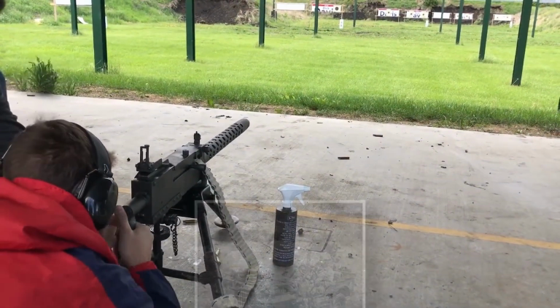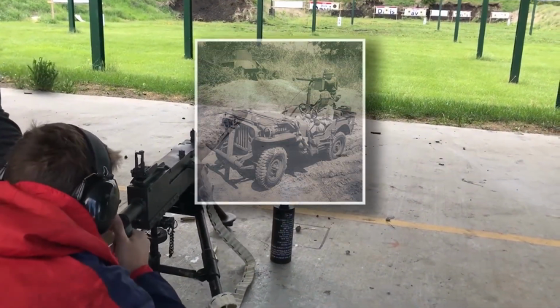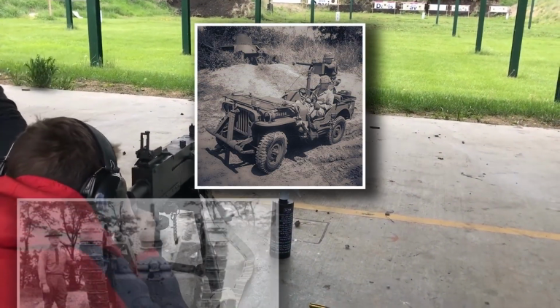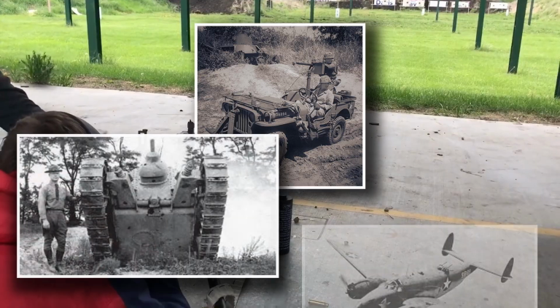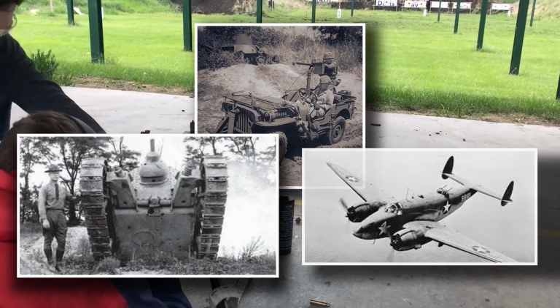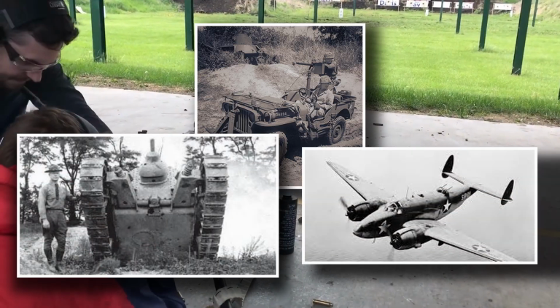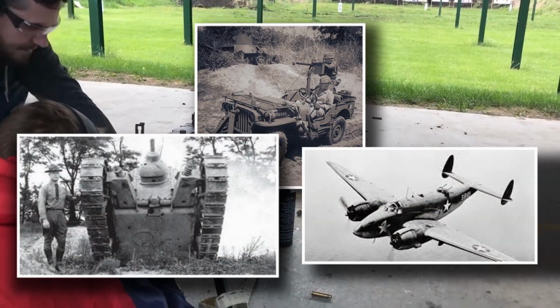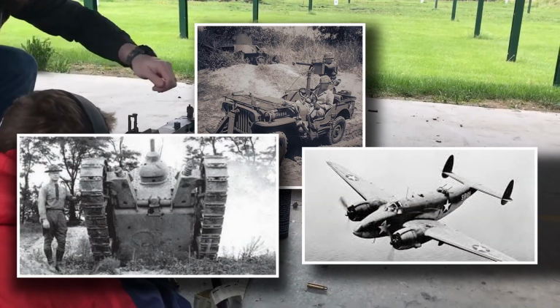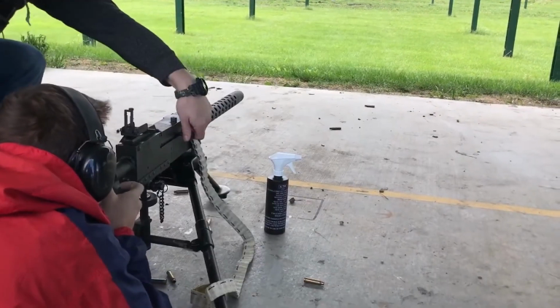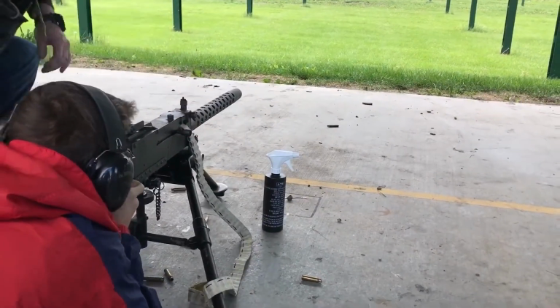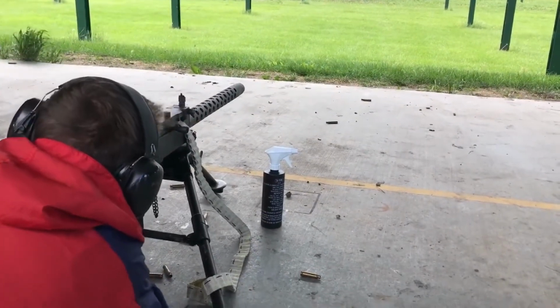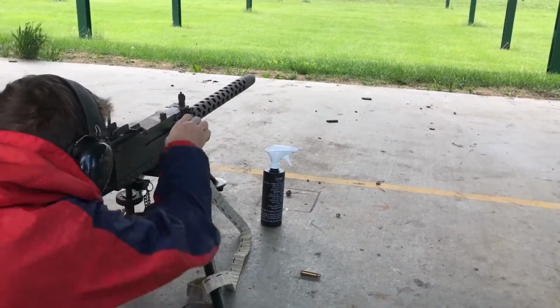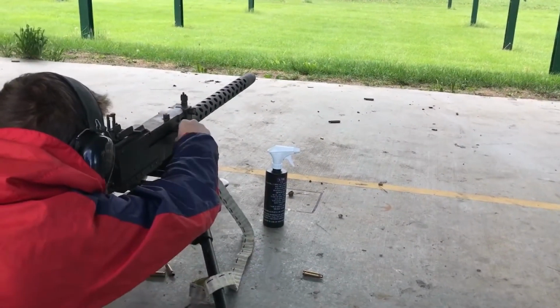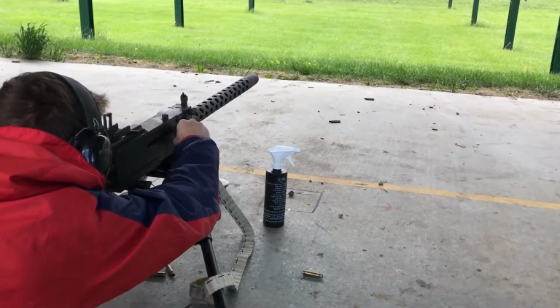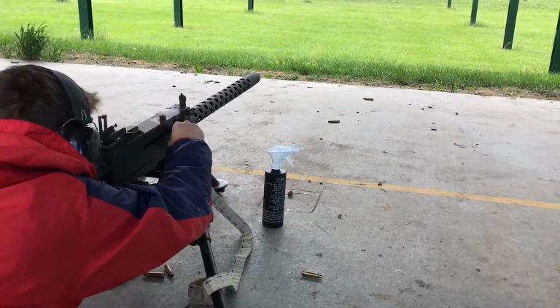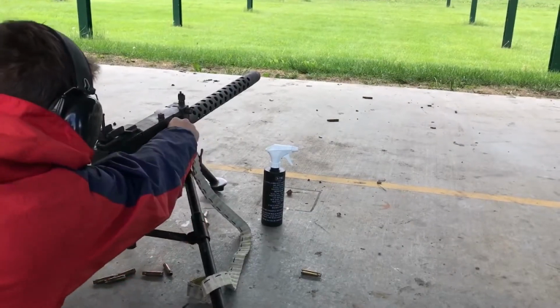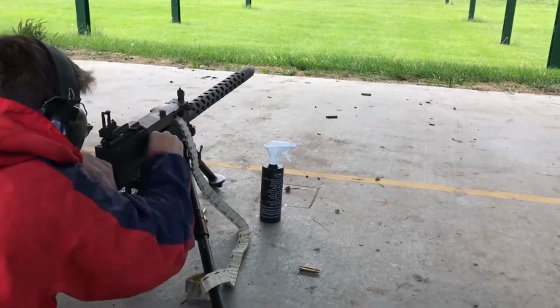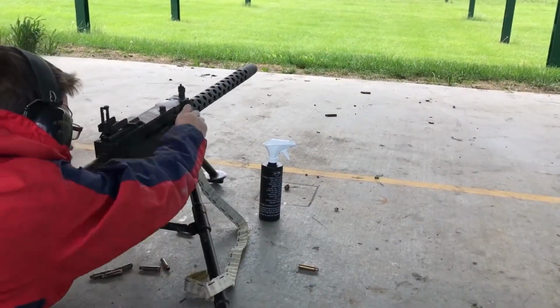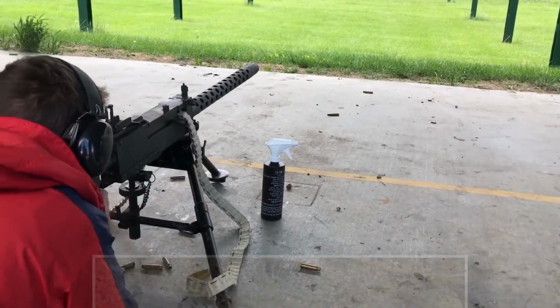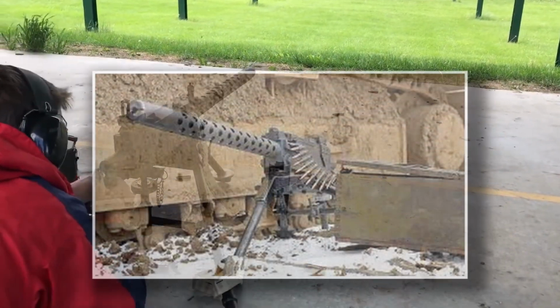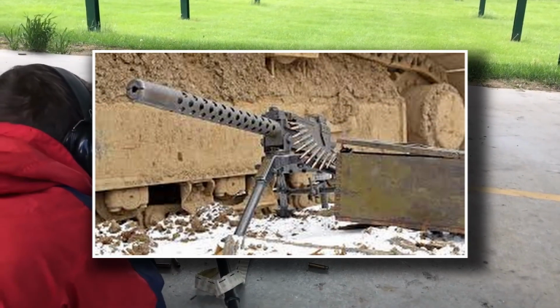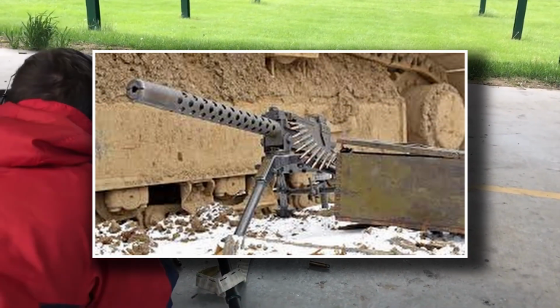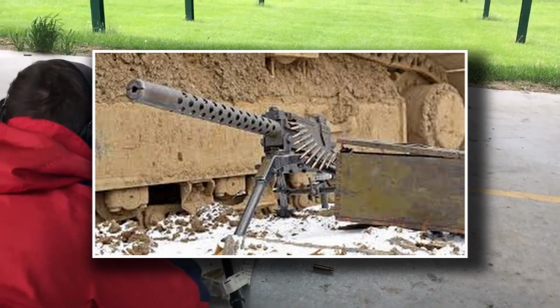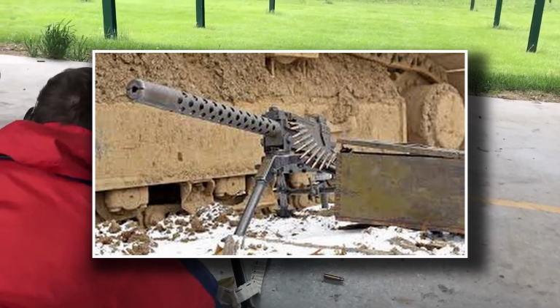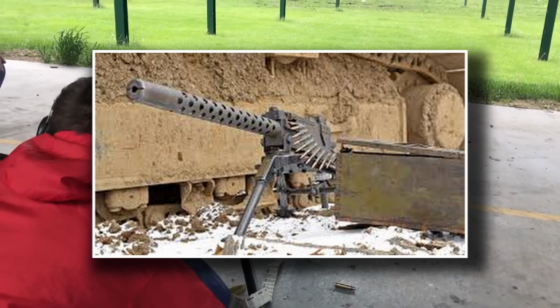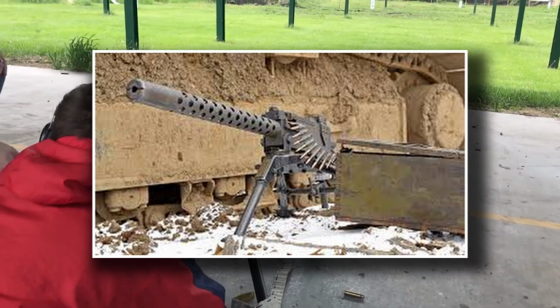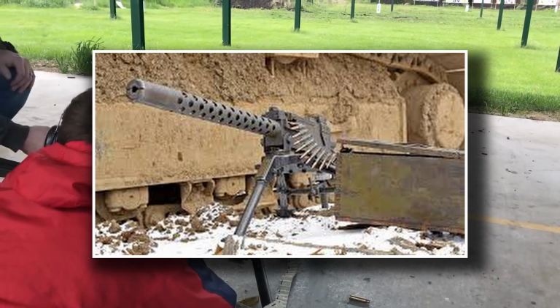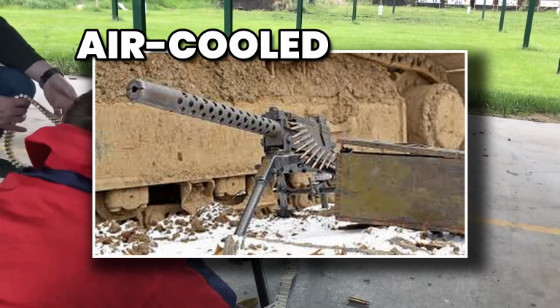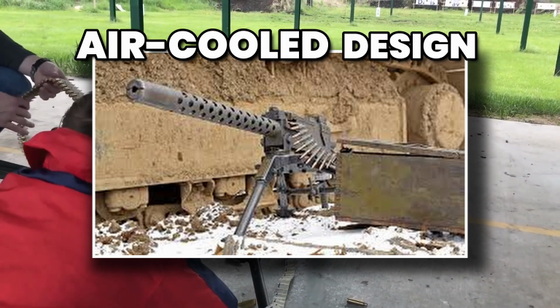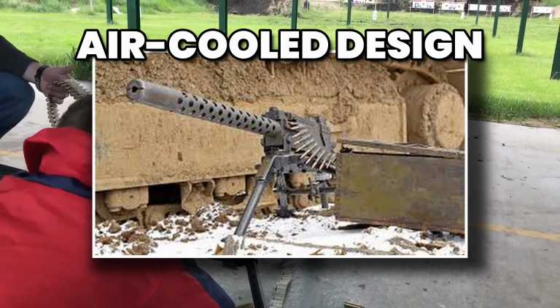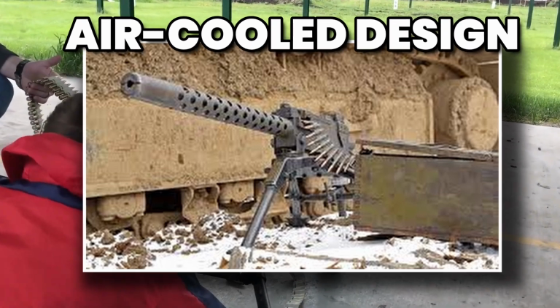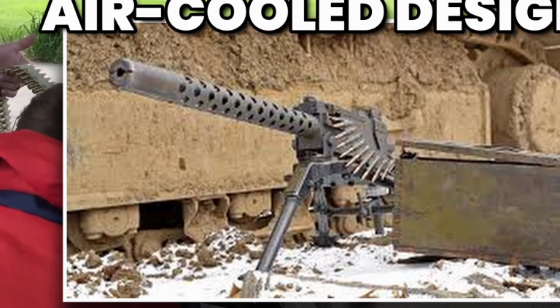This trade-off made sense for the war America was about to fight. The M1919 could be set up quickly on a tripod for defensive fire, or mounted on vehicles, tanks, and aircraft for offensive operations. It wasn't just a weapon — it was a system designed to function wherever soldiers needed it.